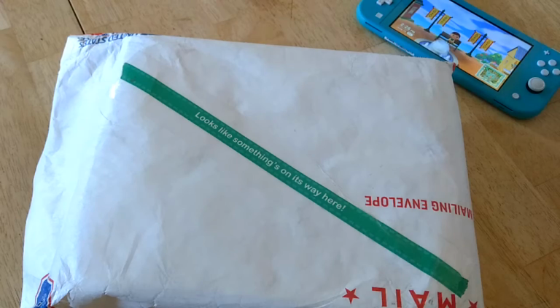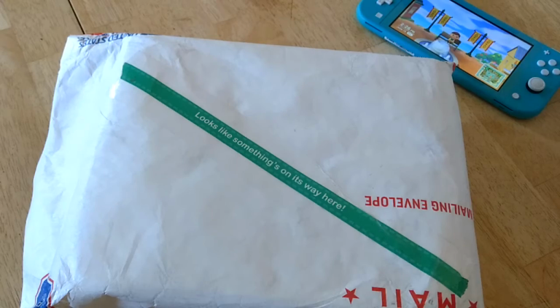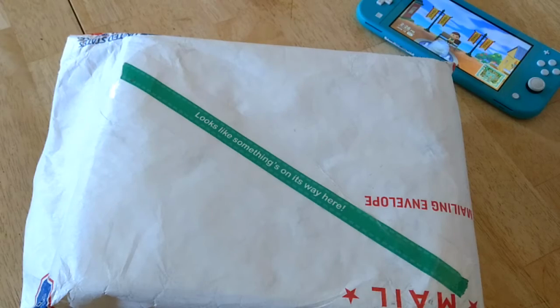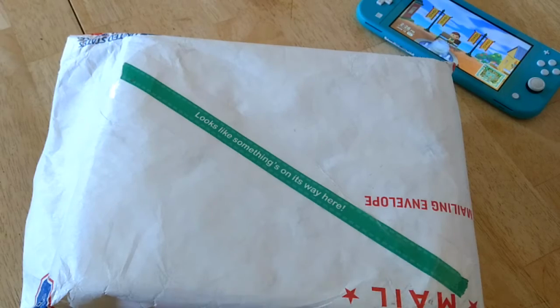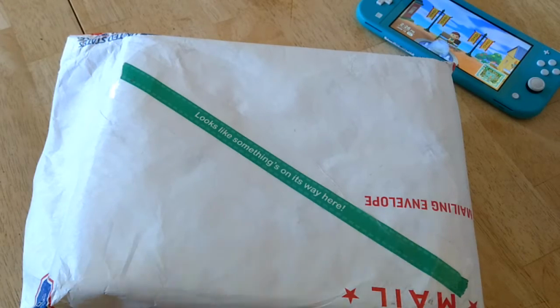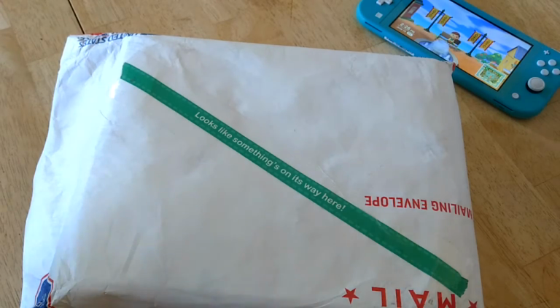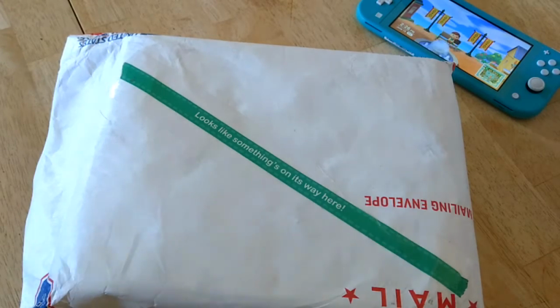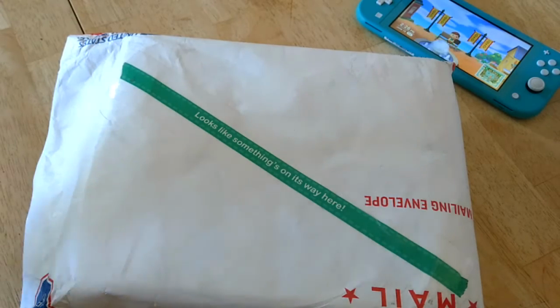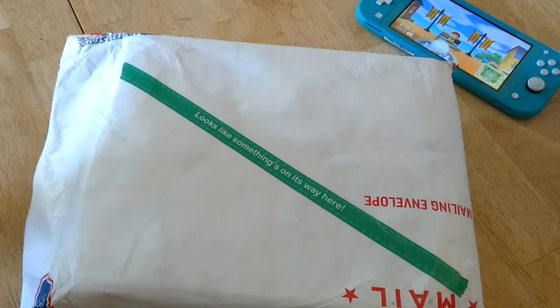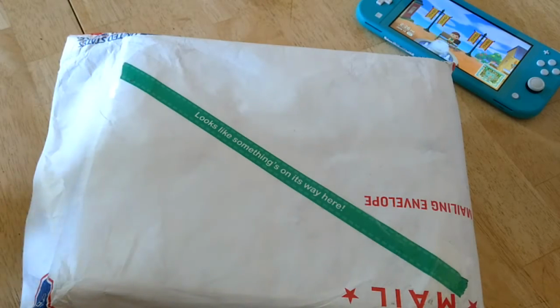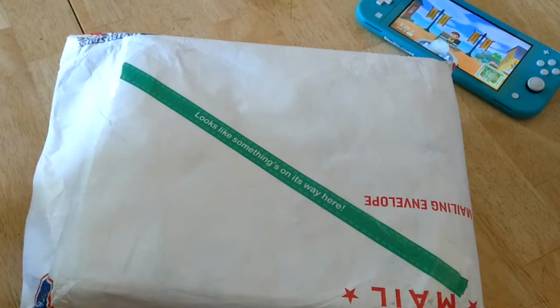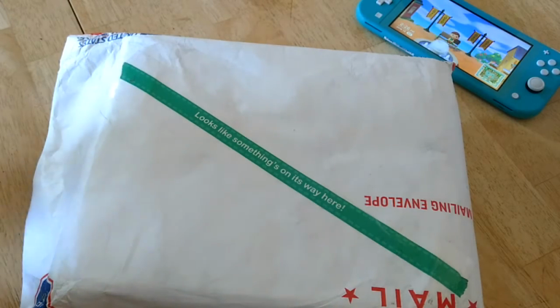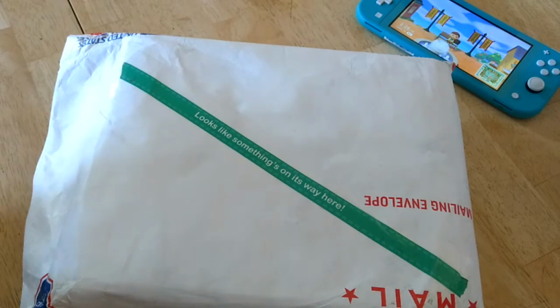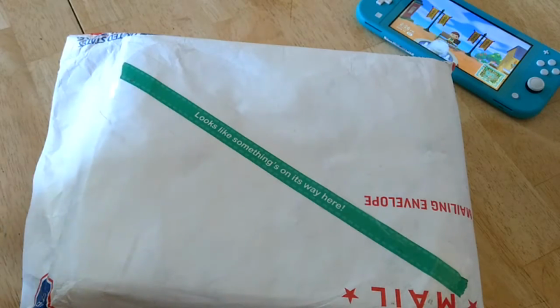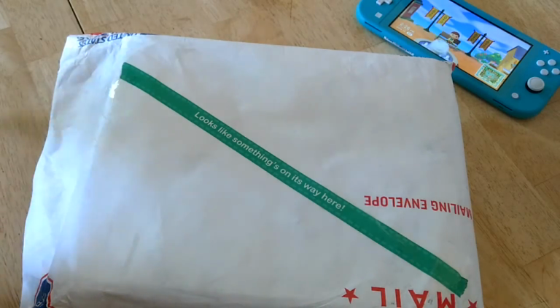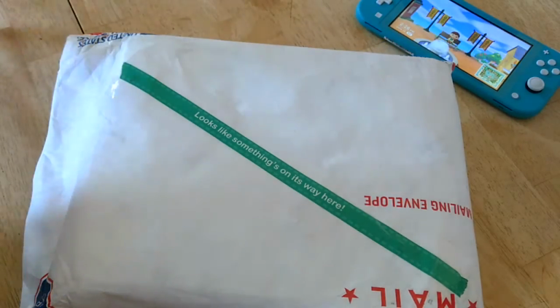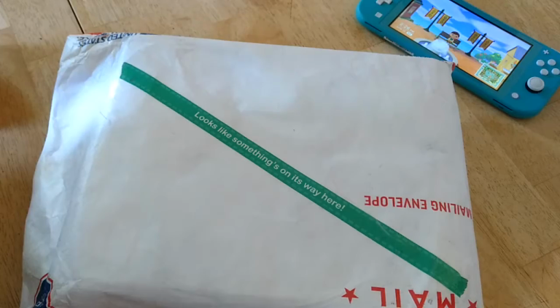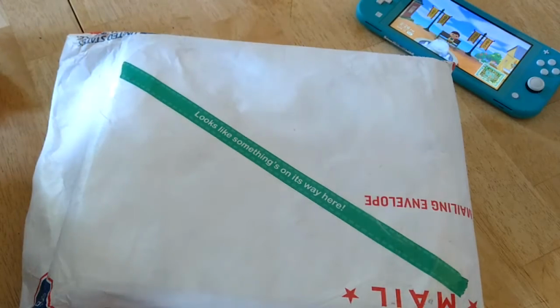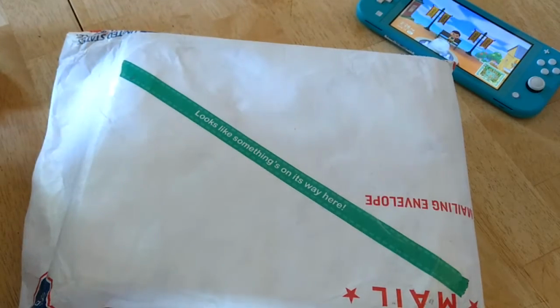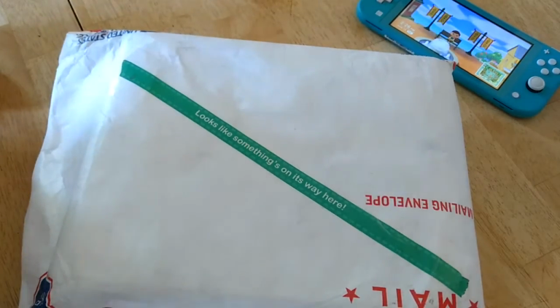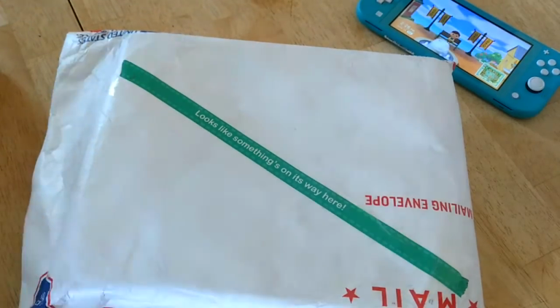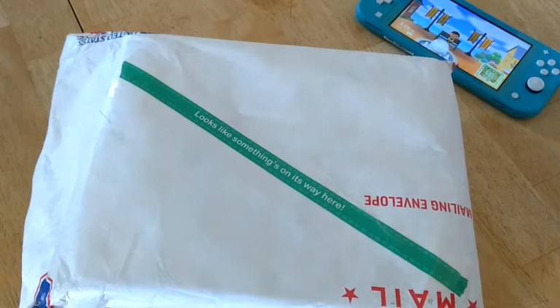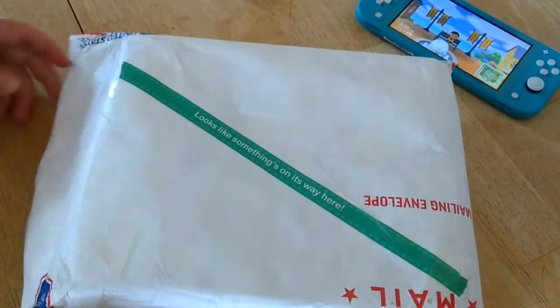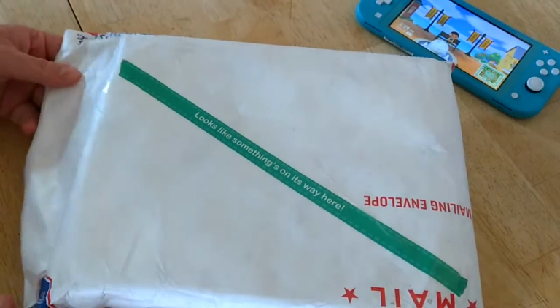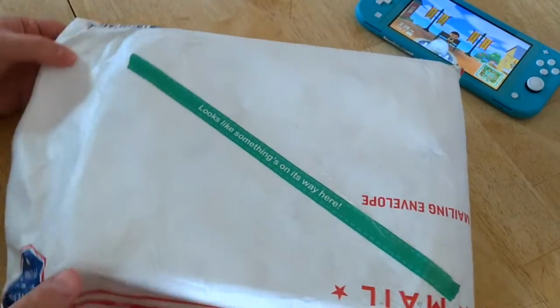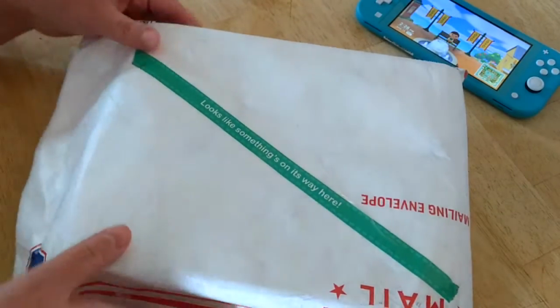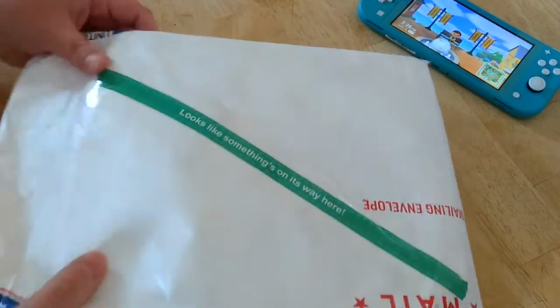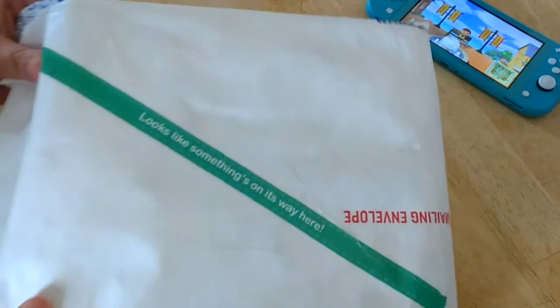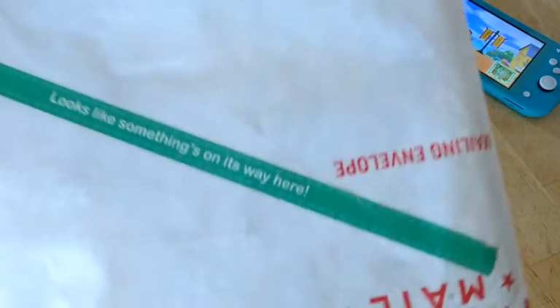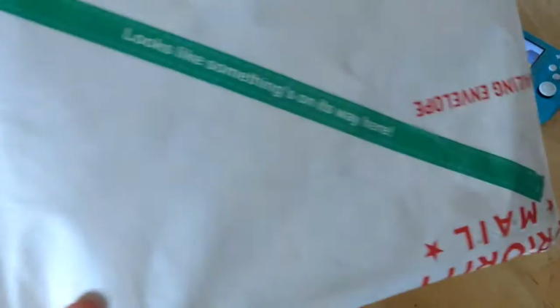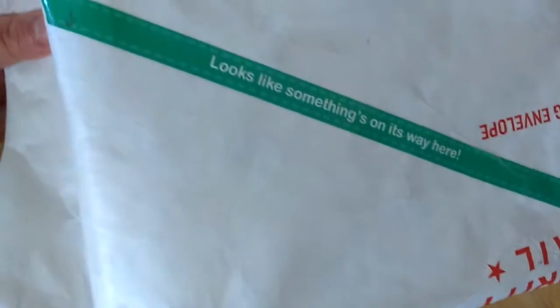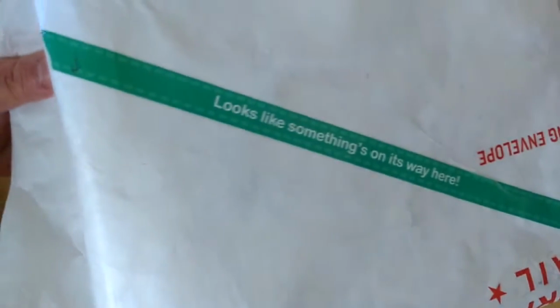I'll be short and sweet — my kids are playing outside right now and they're gonna make some noise in the background, but I want to get this done before they know what's going on.